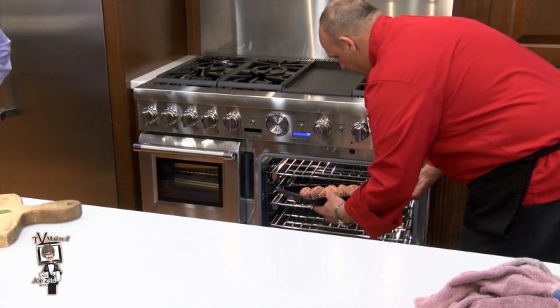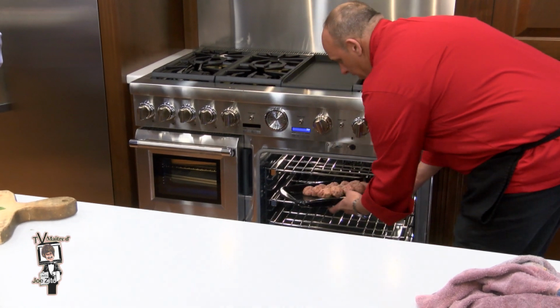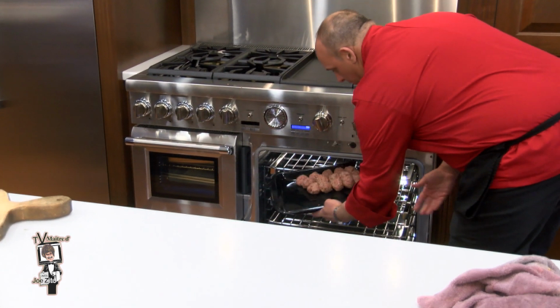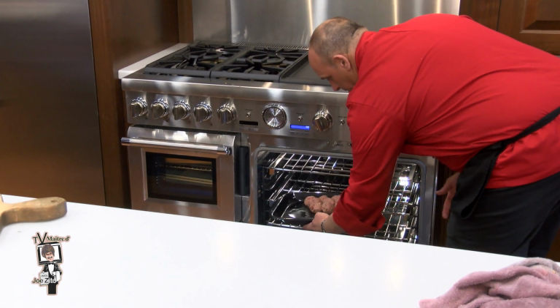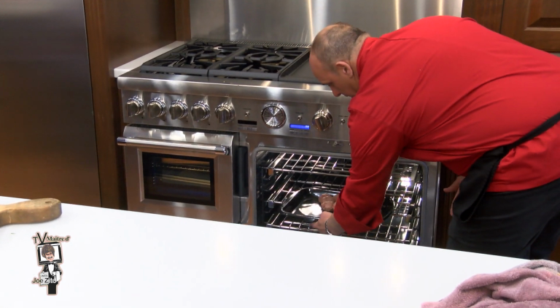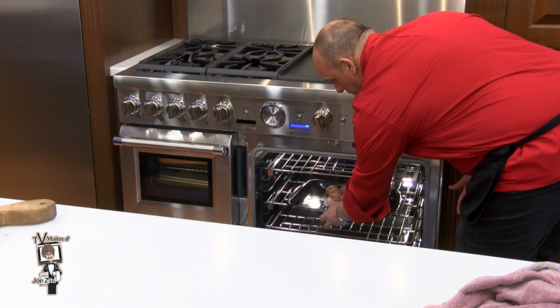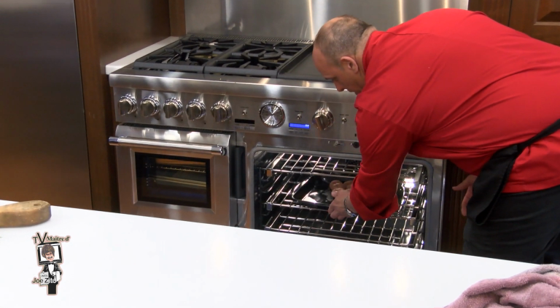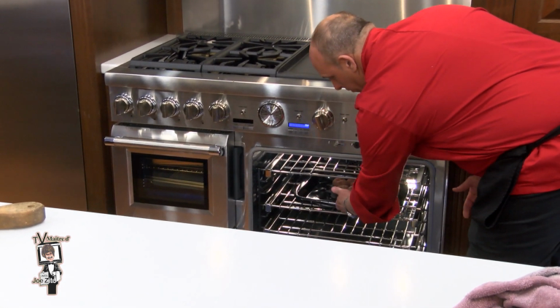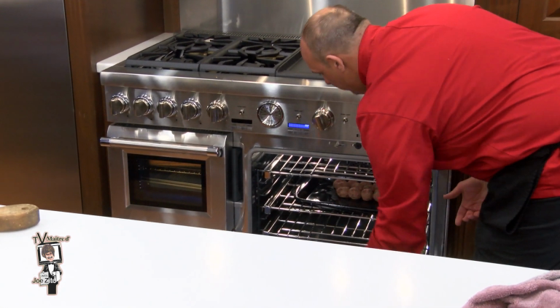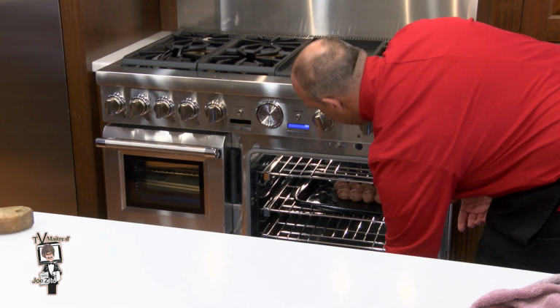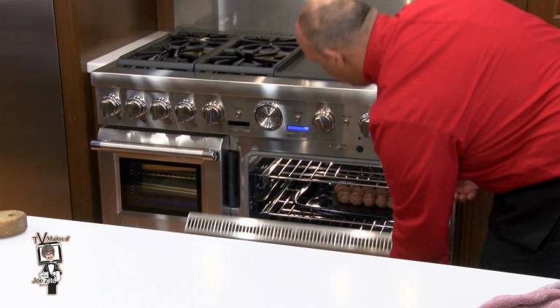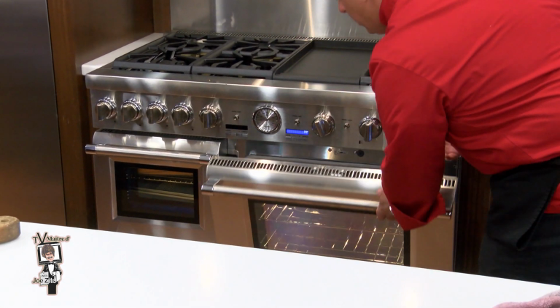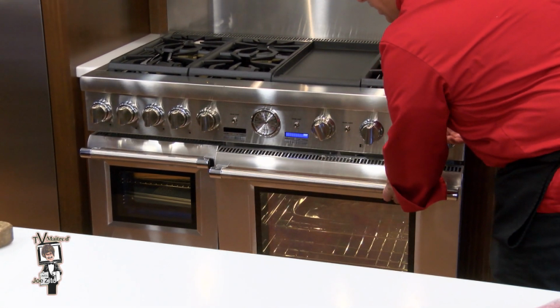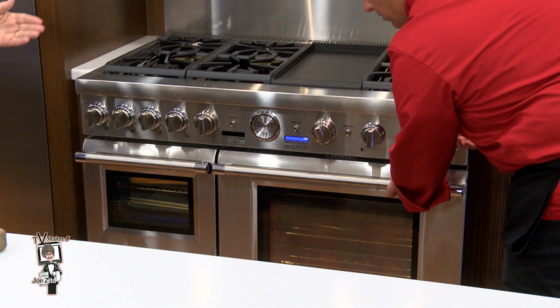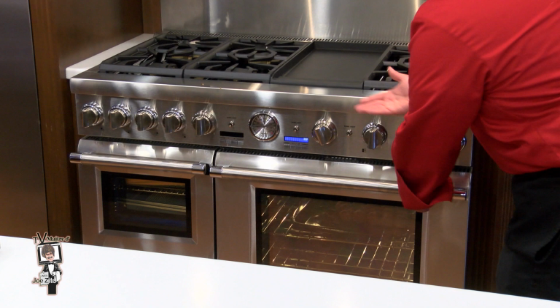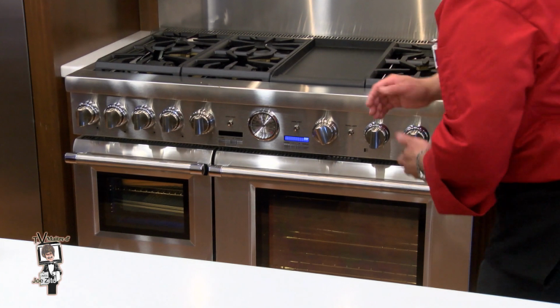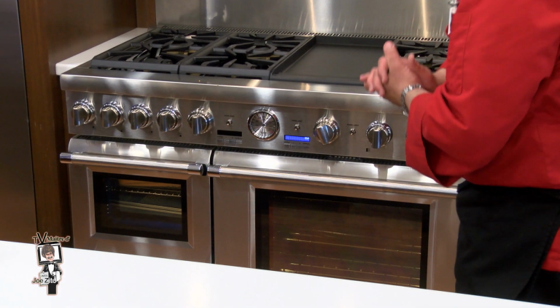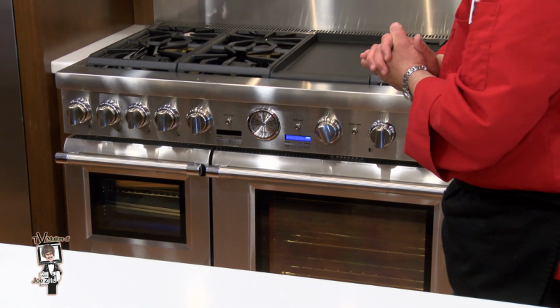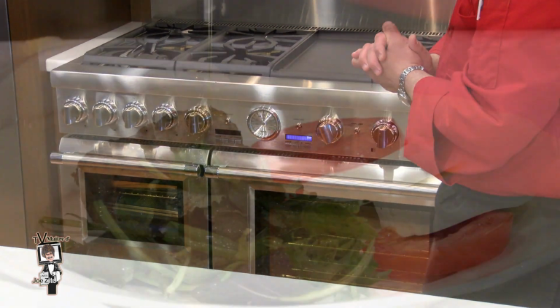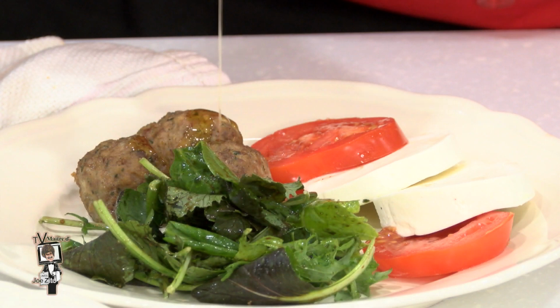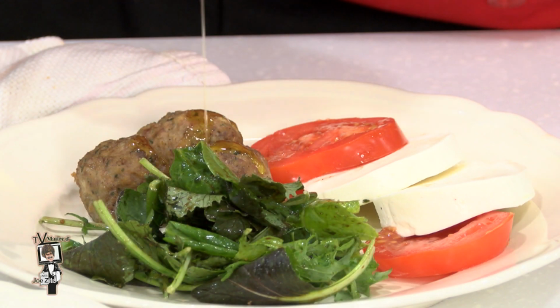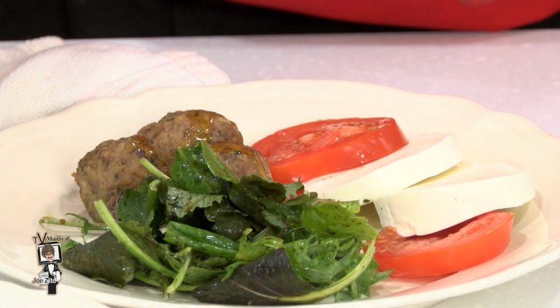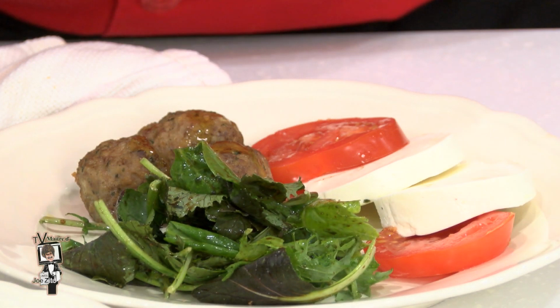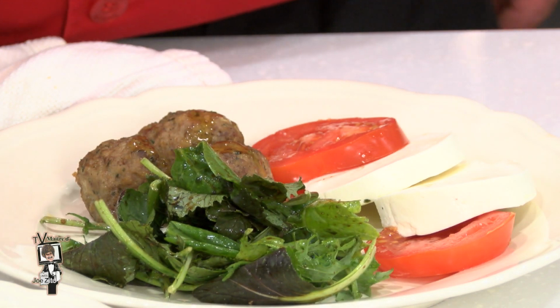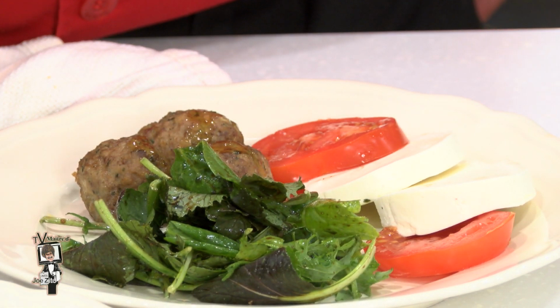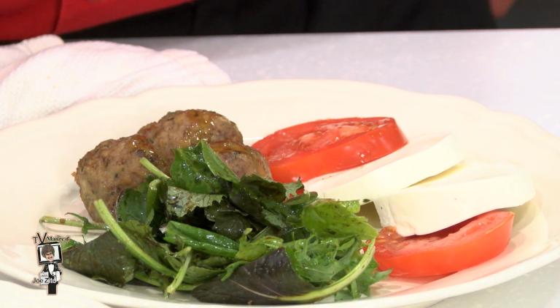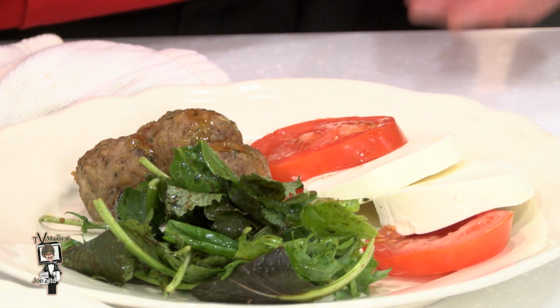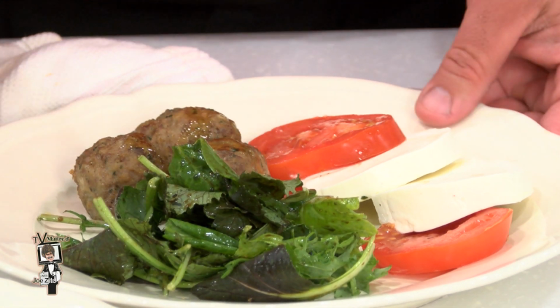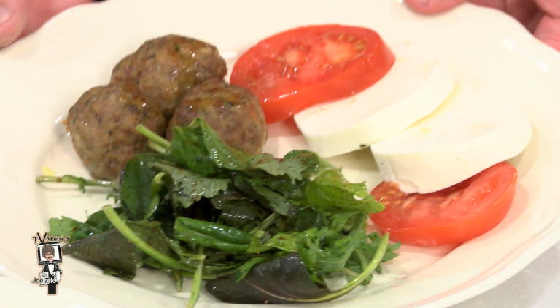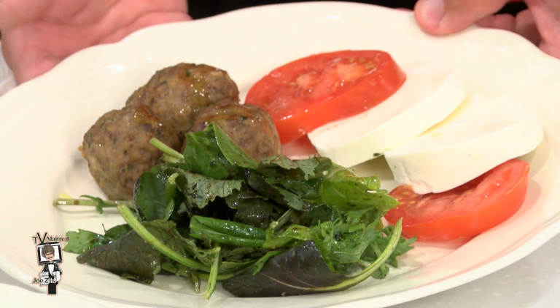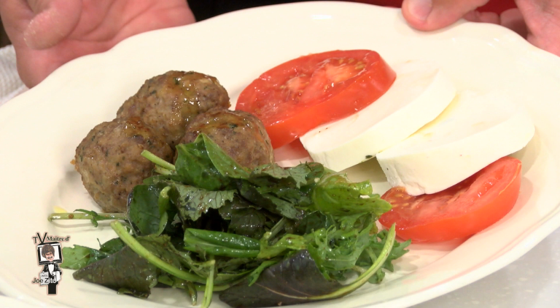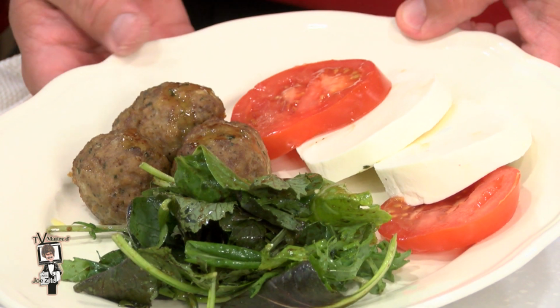Into the preheated 350-degree Thermador convection oven, to be precise, for 35 minutes. How about a delicious fresh Caprese meatball salad? There are so many delicious uses for this exciting new product.